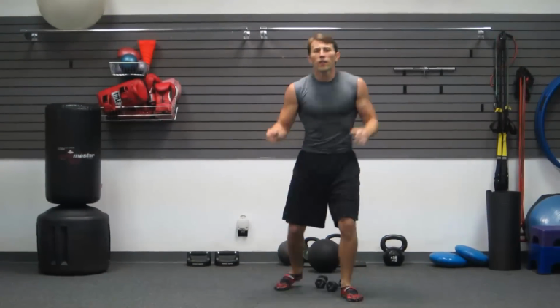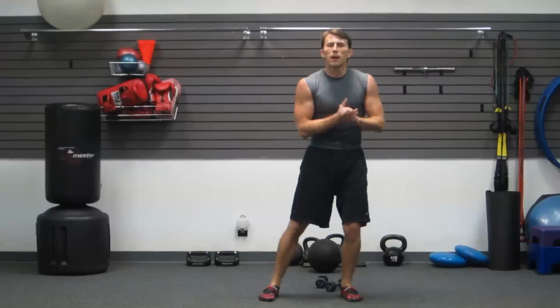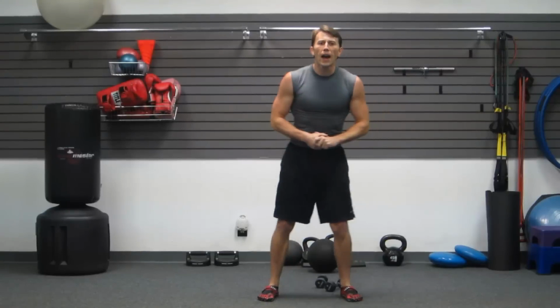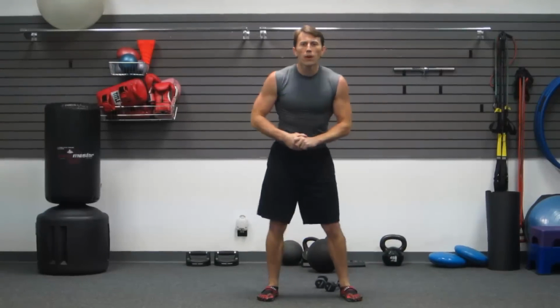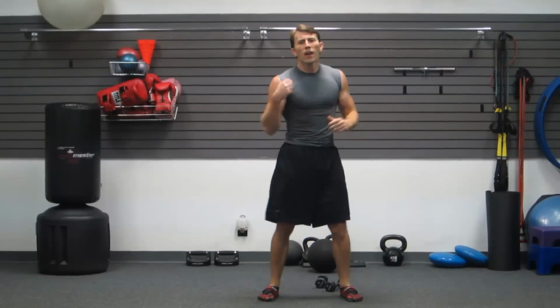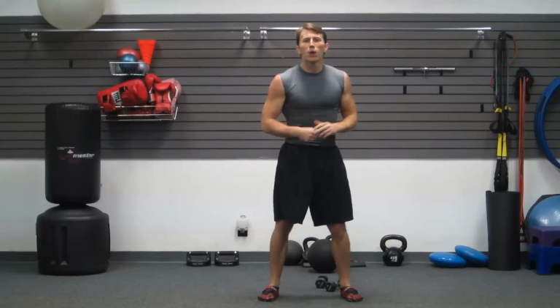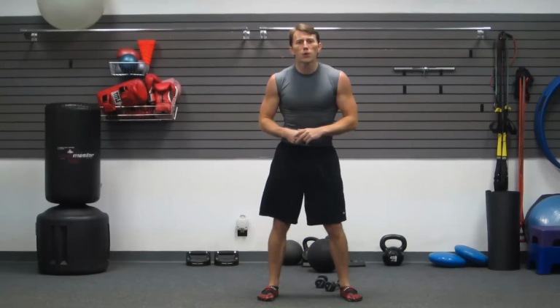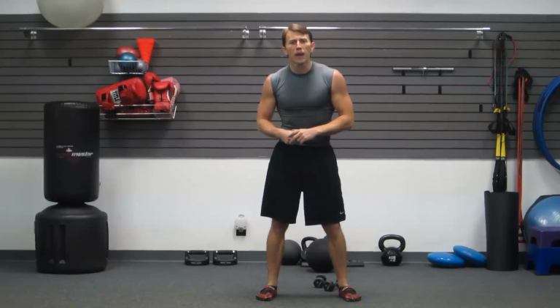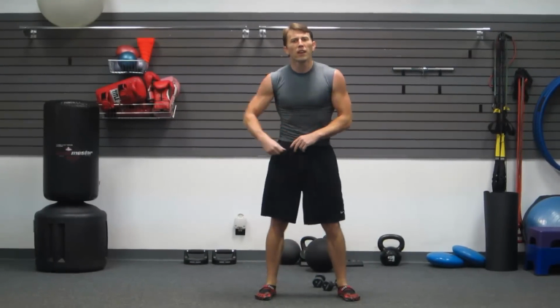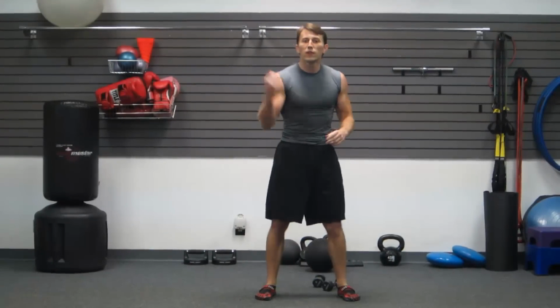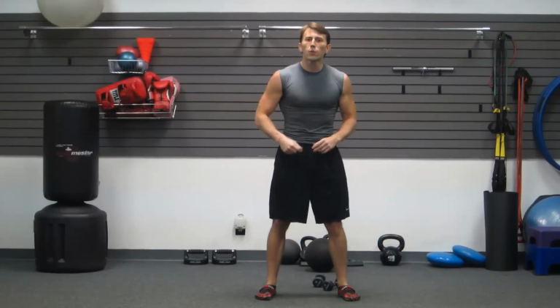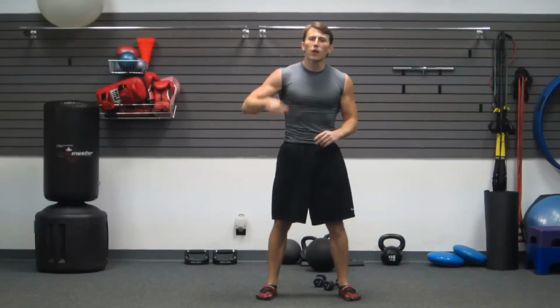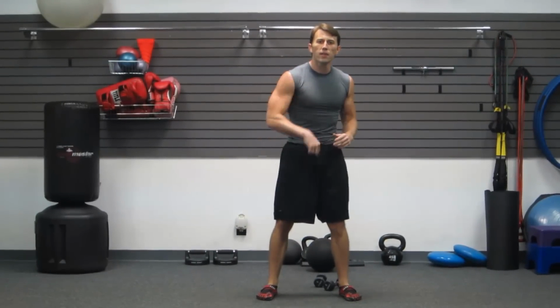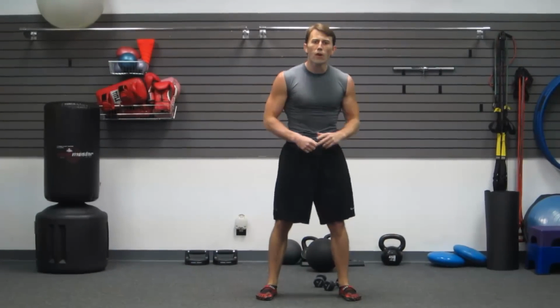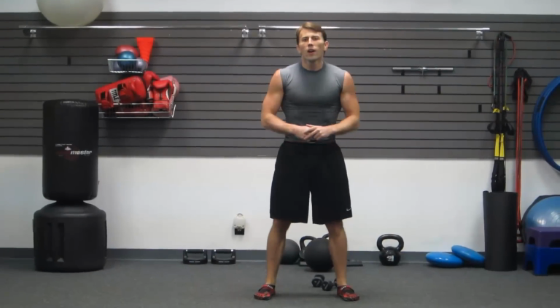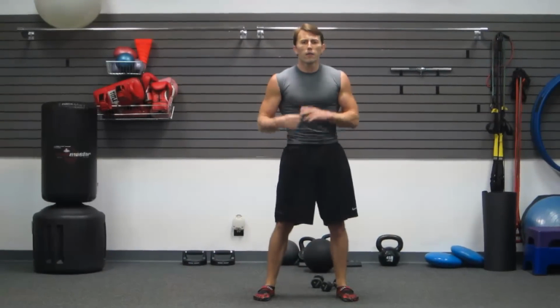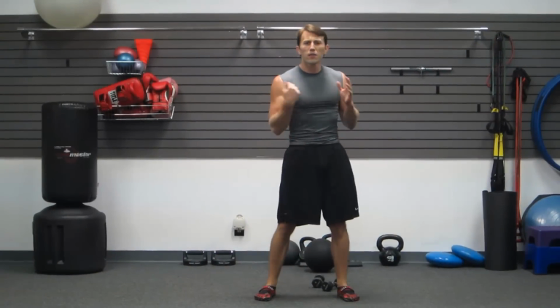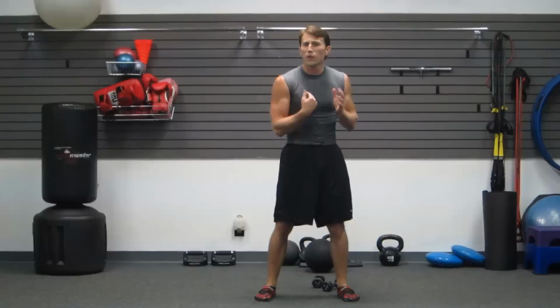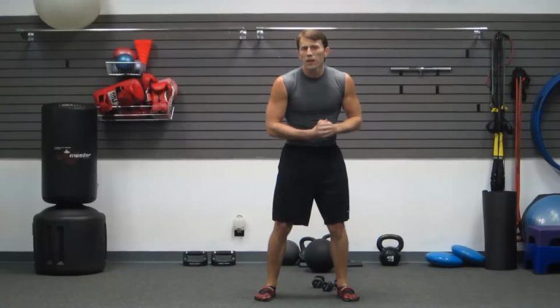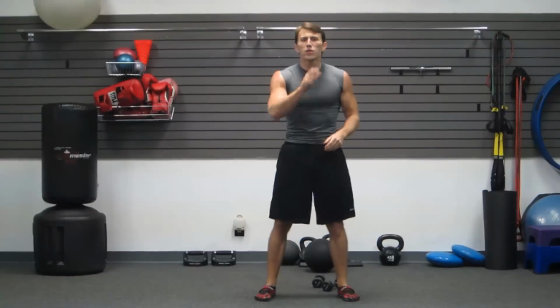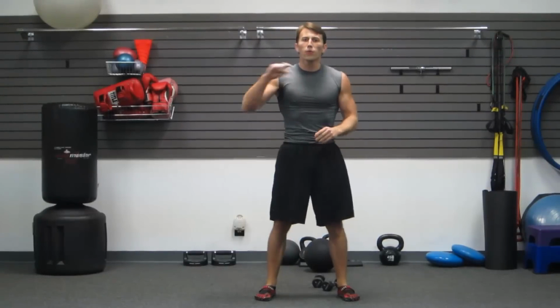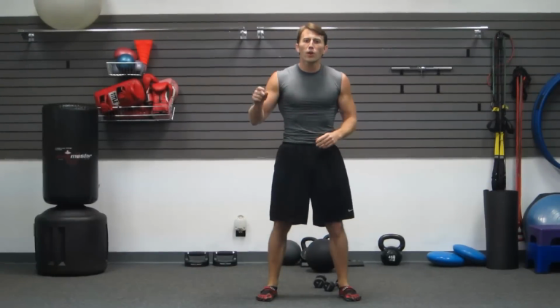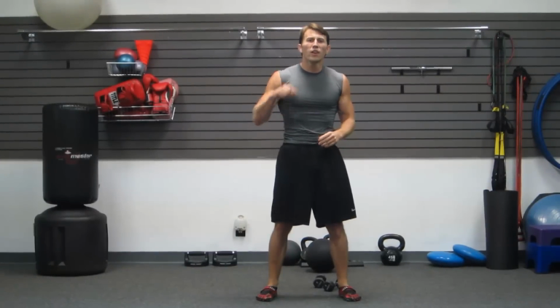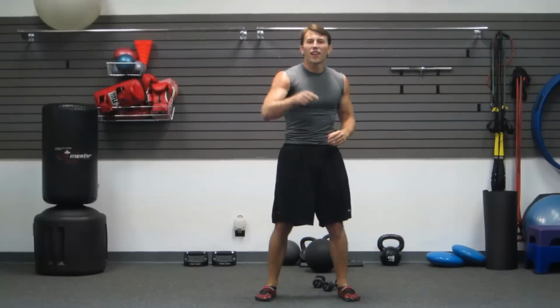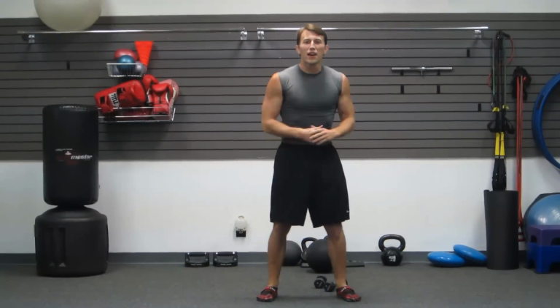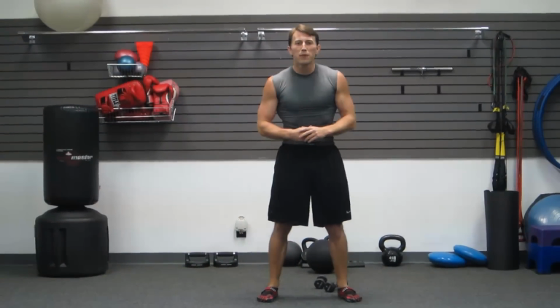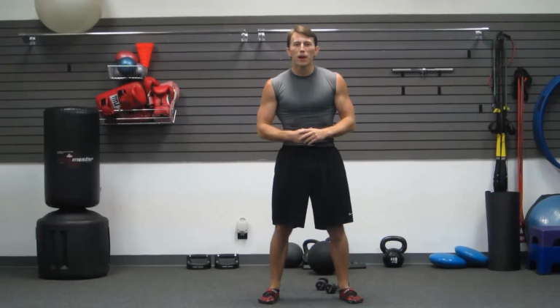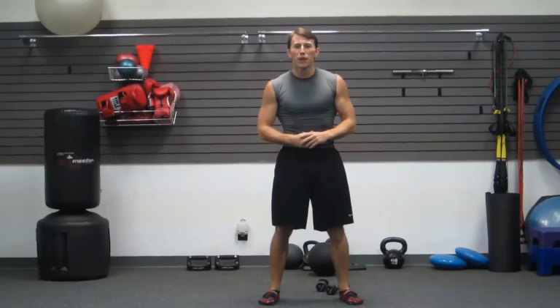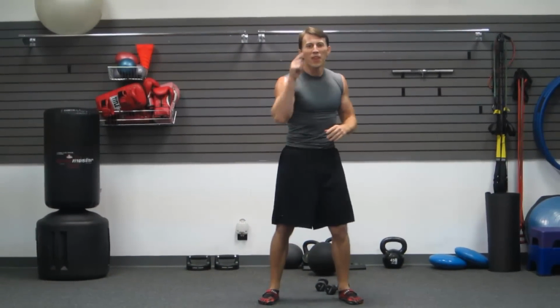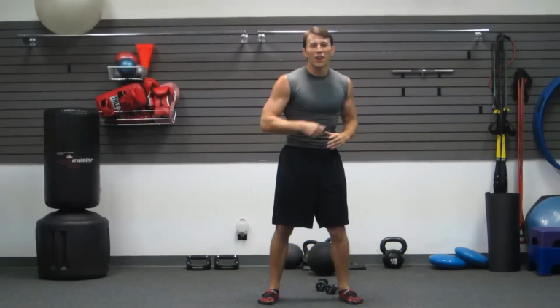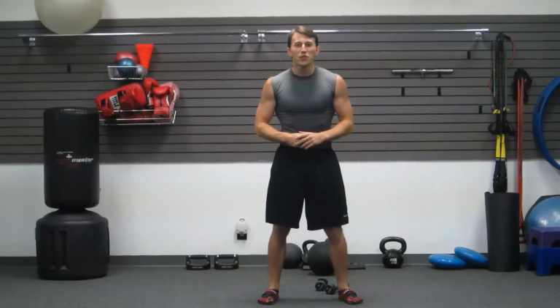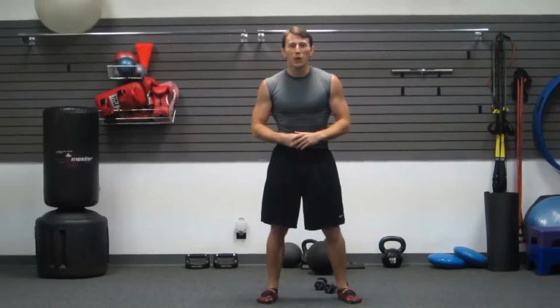This has been my Hockey Workout. I'm Coach Kozak from HASfit. If you like this workout and want to see more of this good stuff every week, make sure you subscribe to our channel, like us on Facebook for the best motivation, and I'll see you at your next workout.